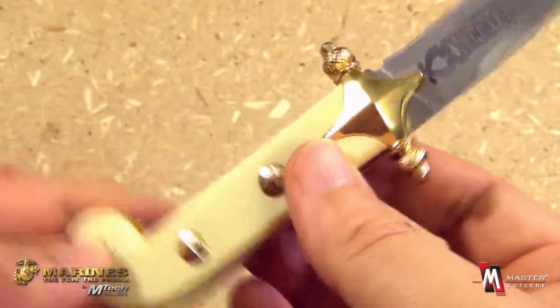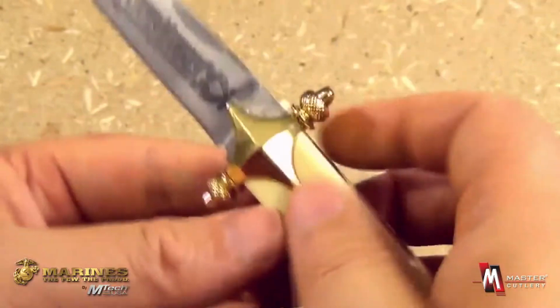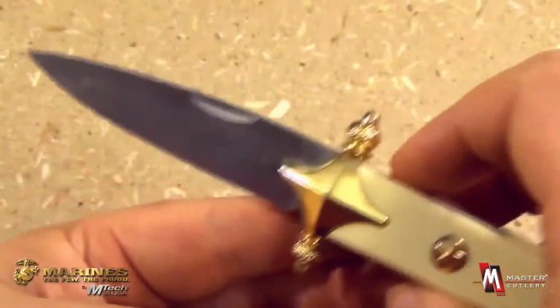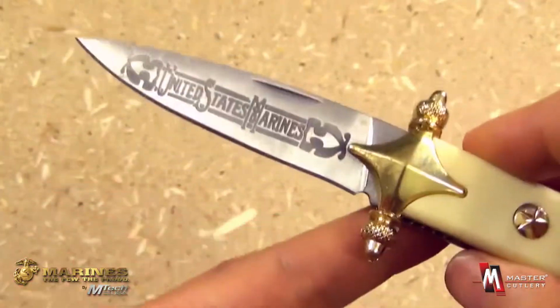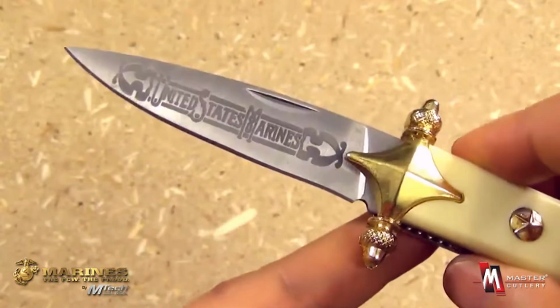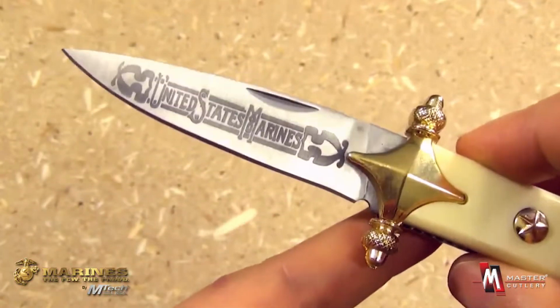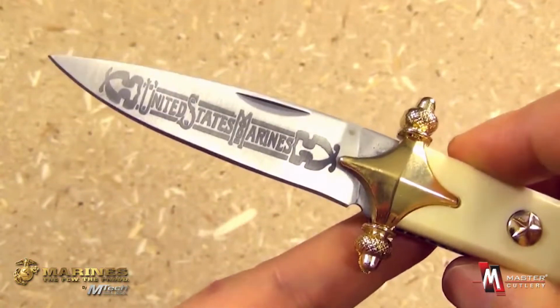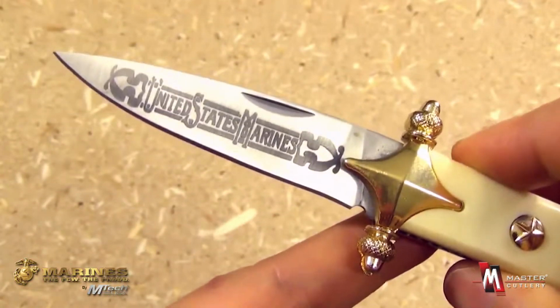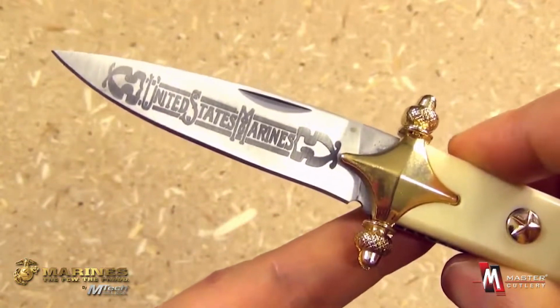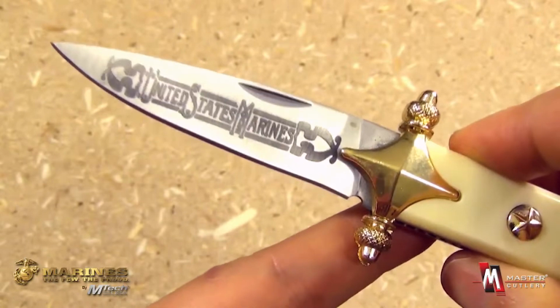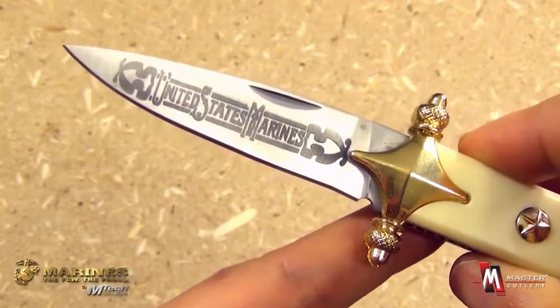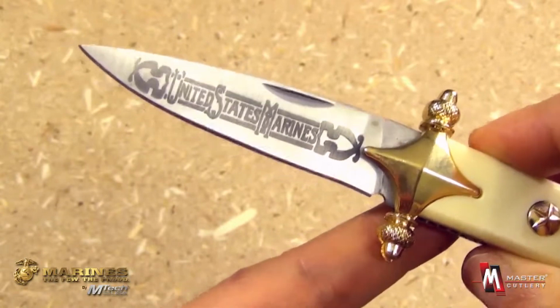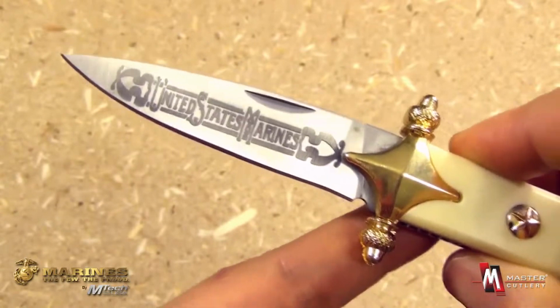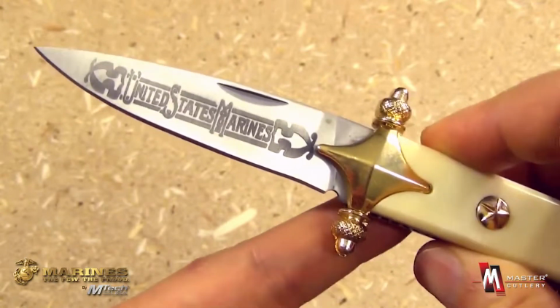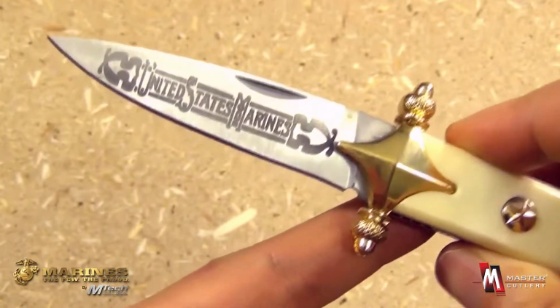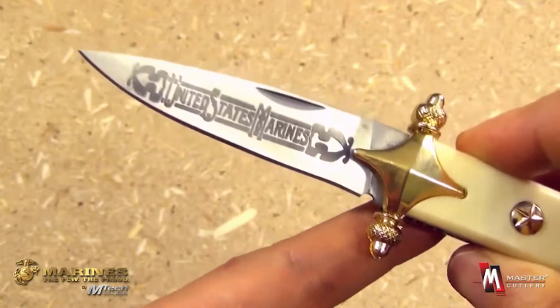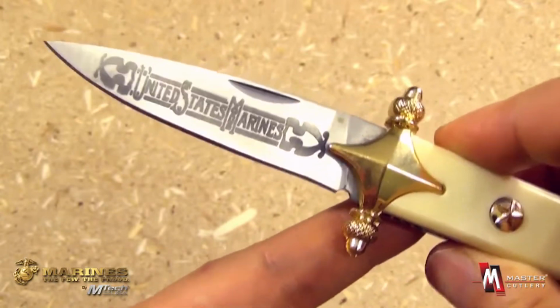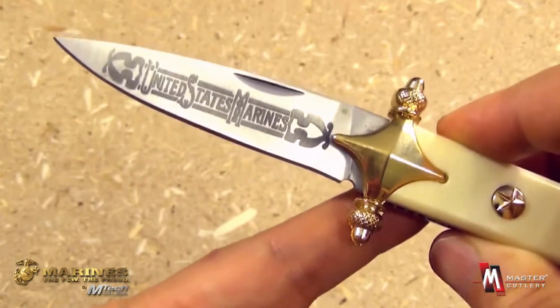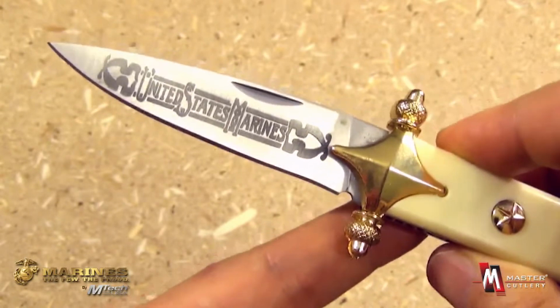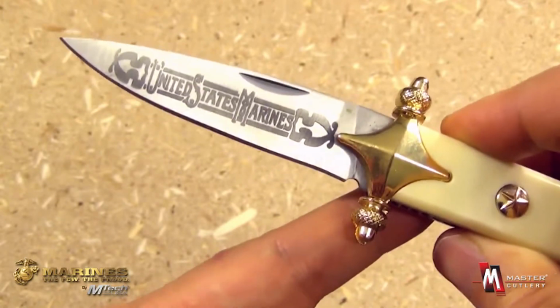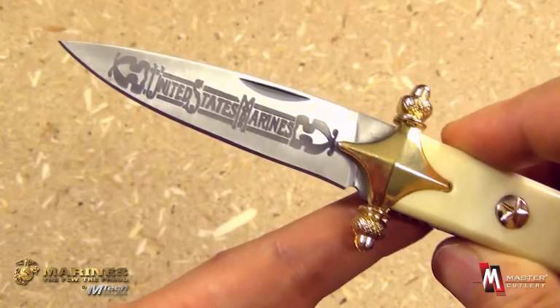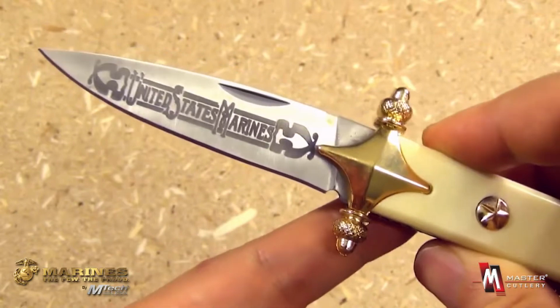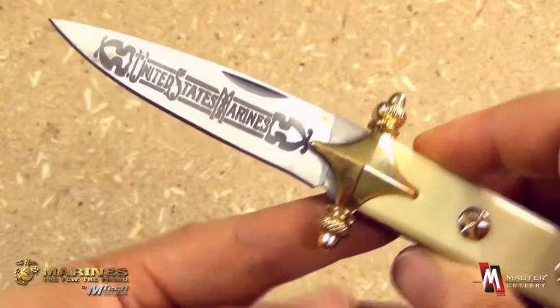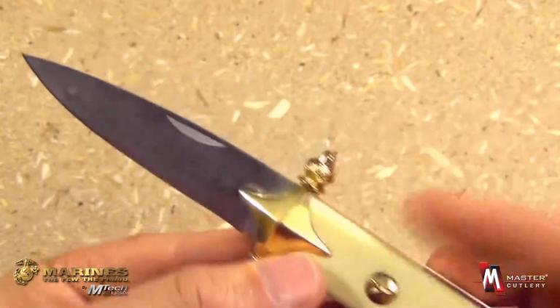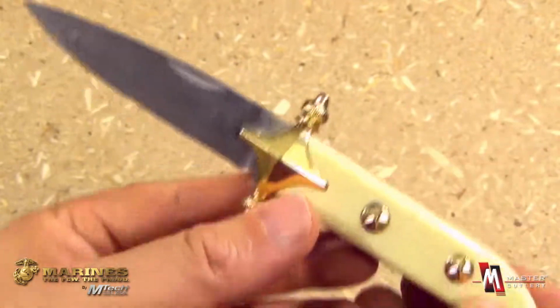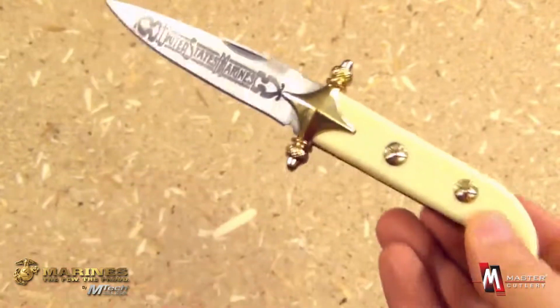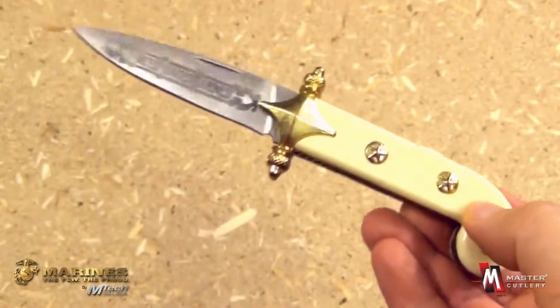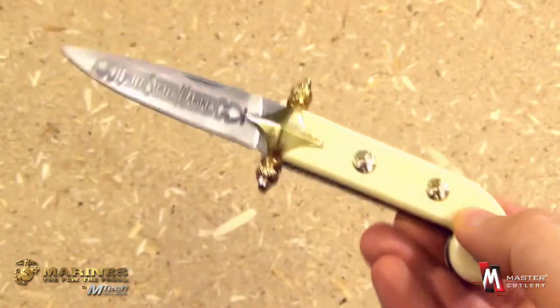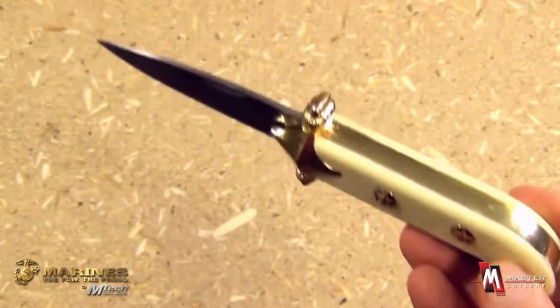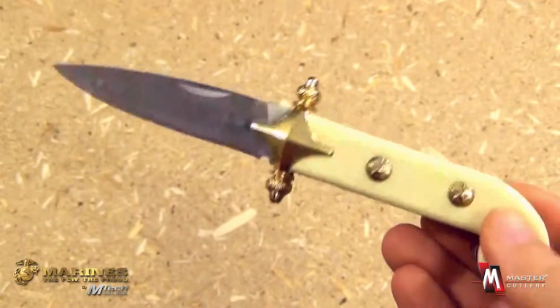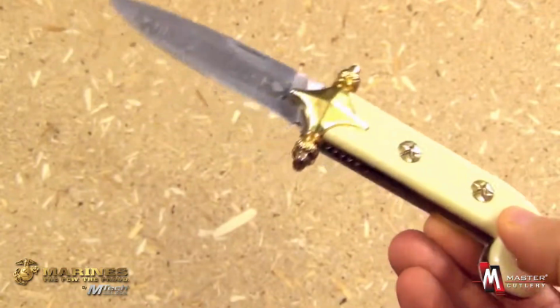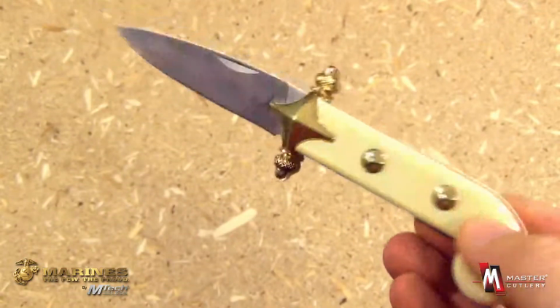This is just a great unique piece, officially licensed by the U.S. Marine Corps. It would make a great gift for the veterans in your family, and it is a functional pocket knife as well.